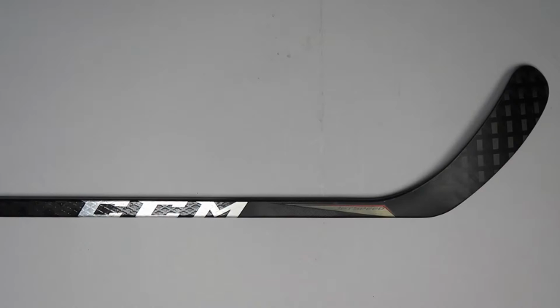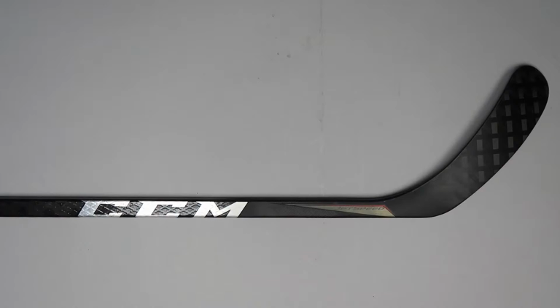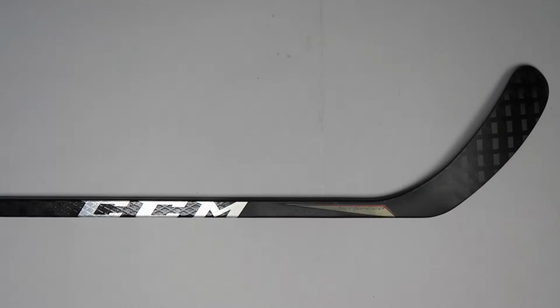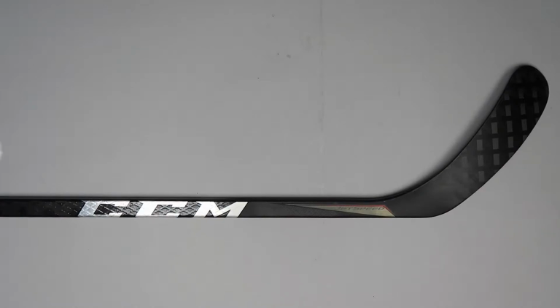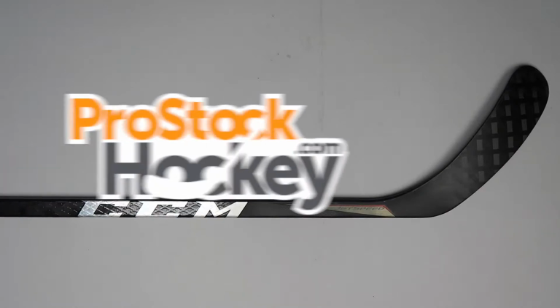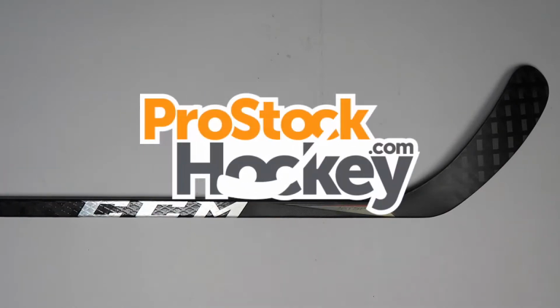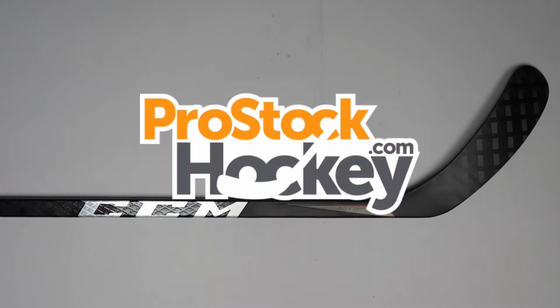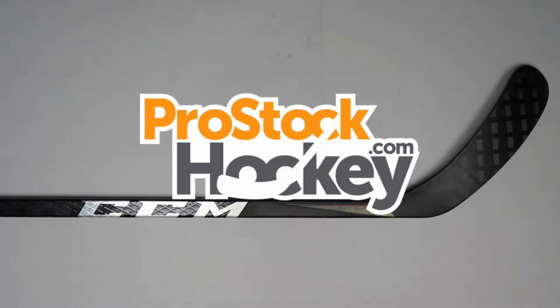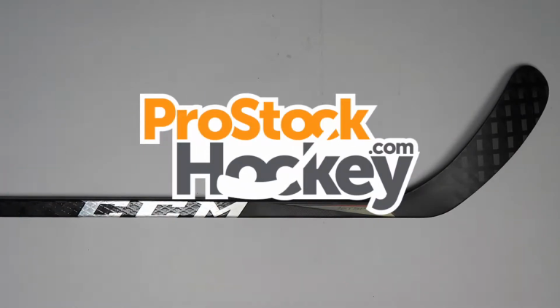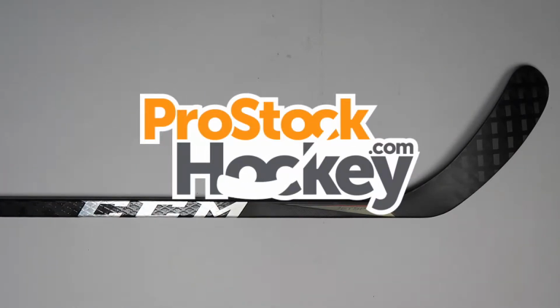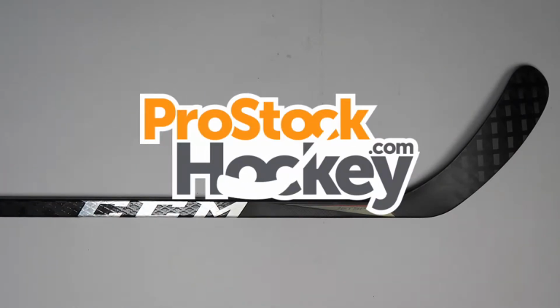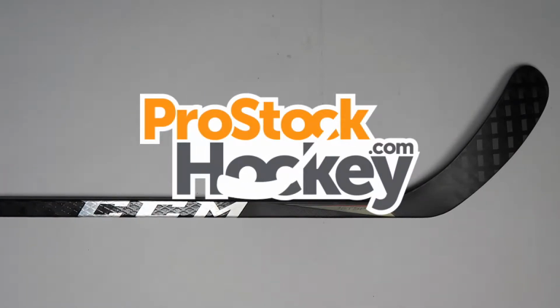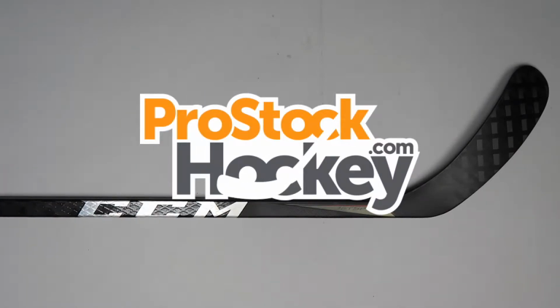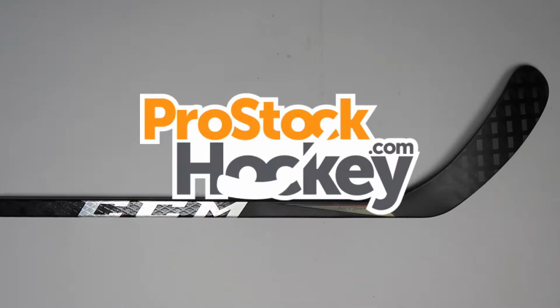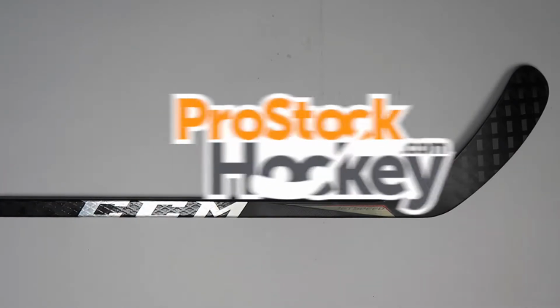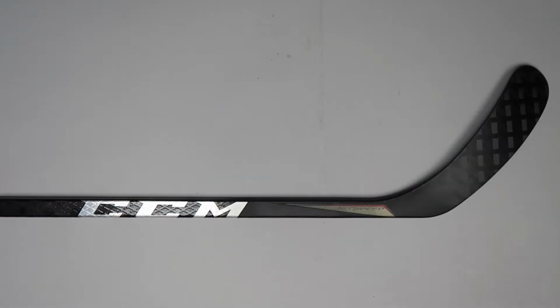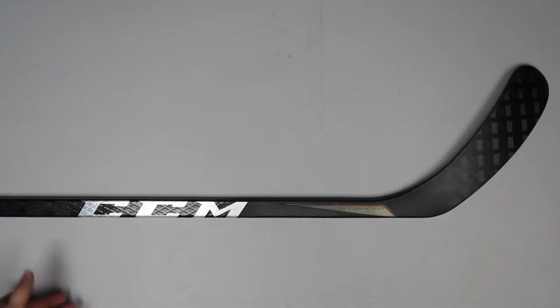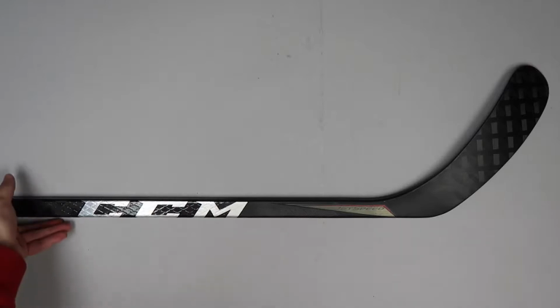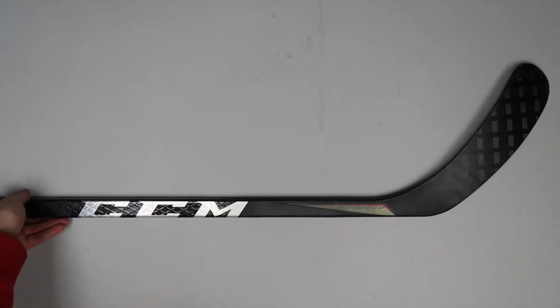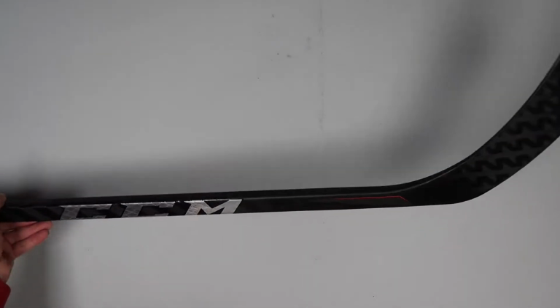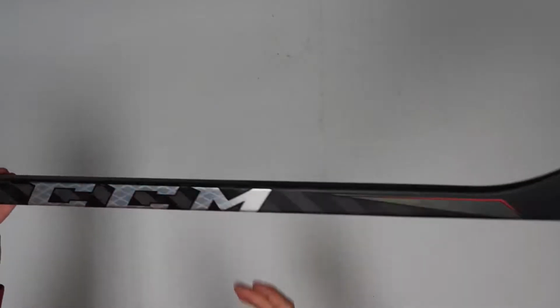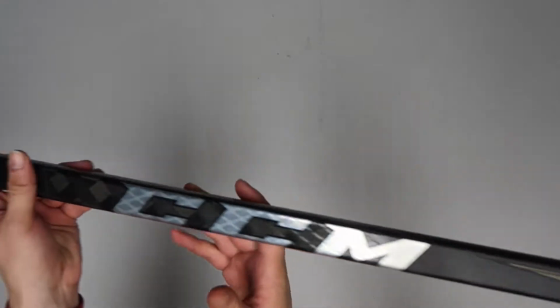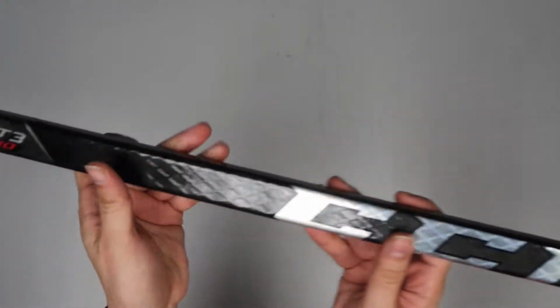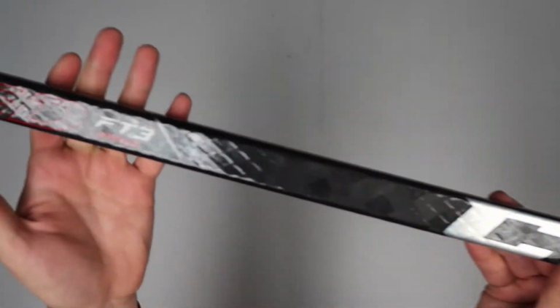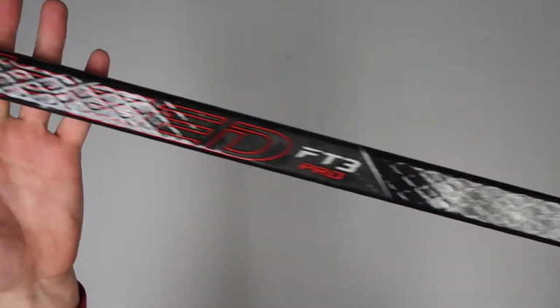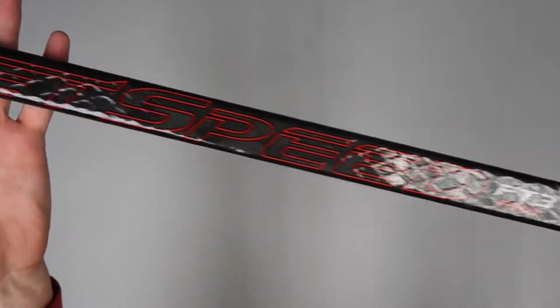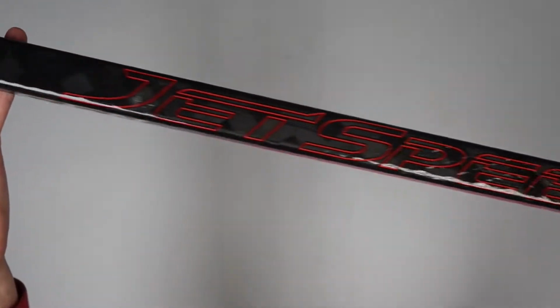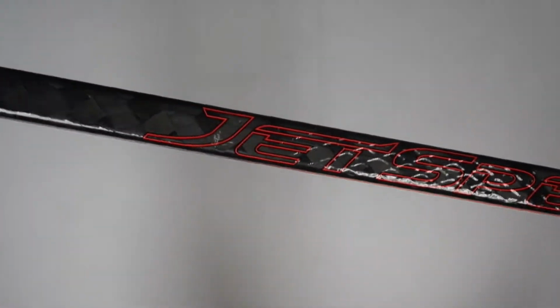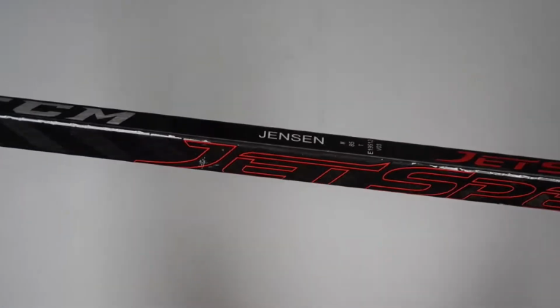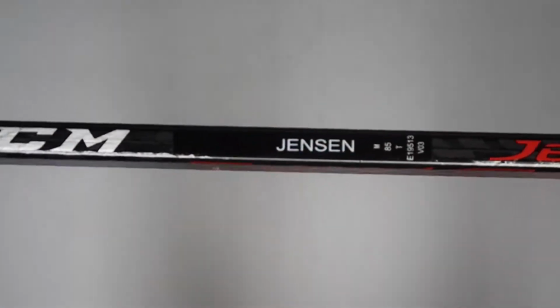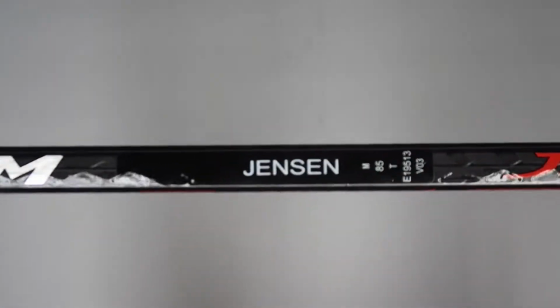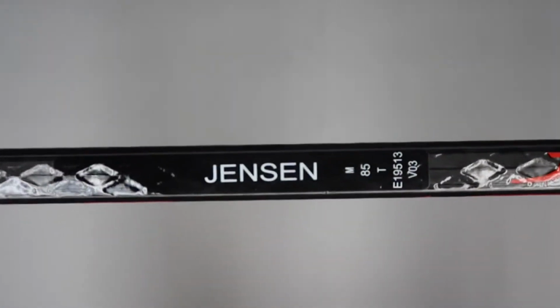Hey guys, Ken from Pro Stock Hockey here with an Overstock stick from the Washington Capitals. This is a CCM JetSpeed FT3 Pro originally manufactured for Nick Jensen.